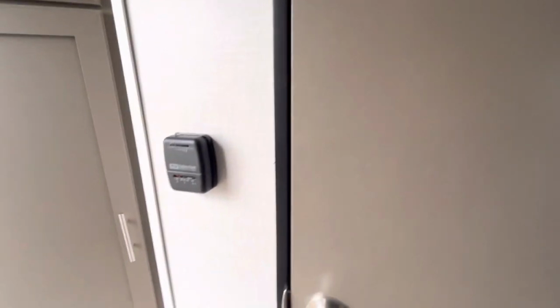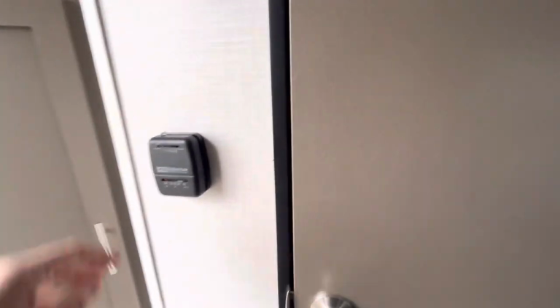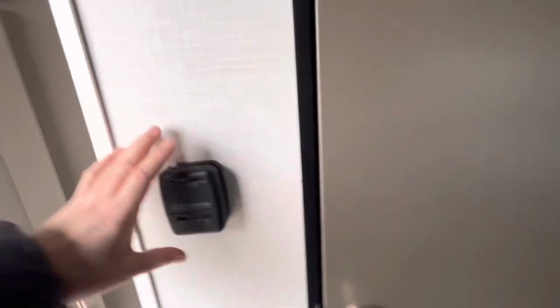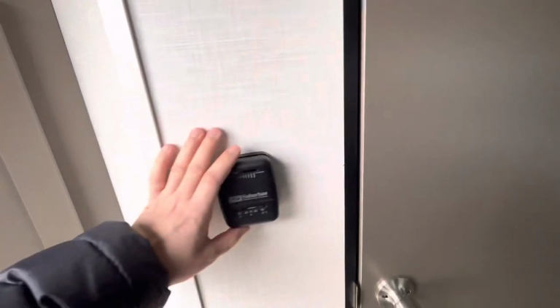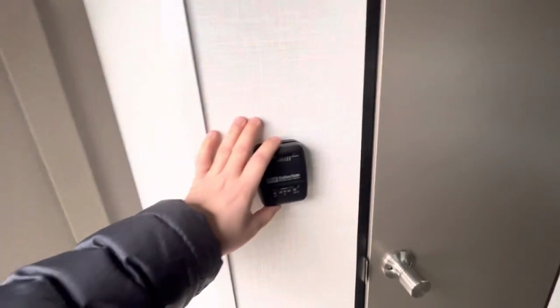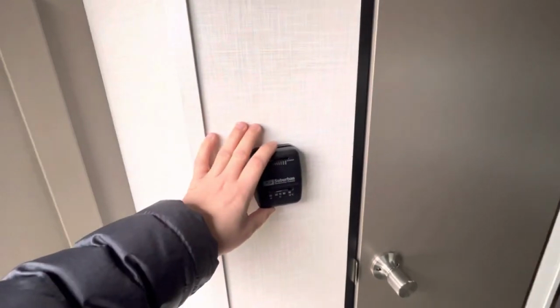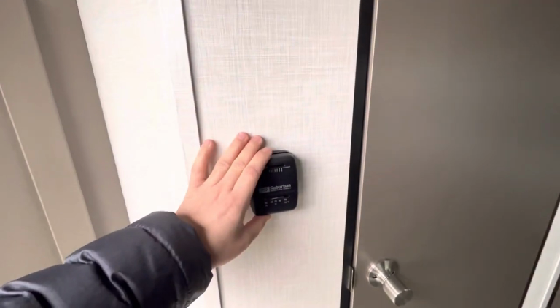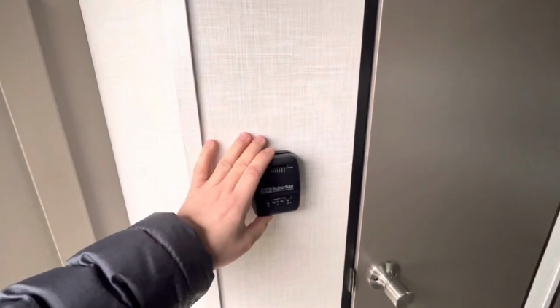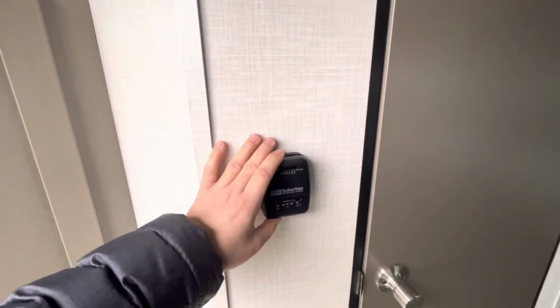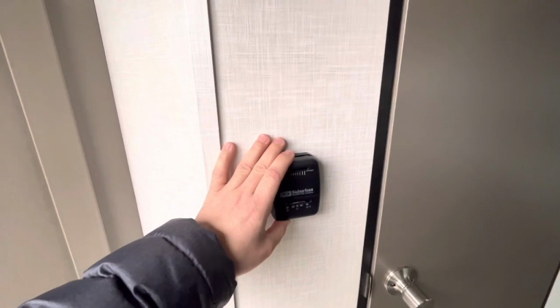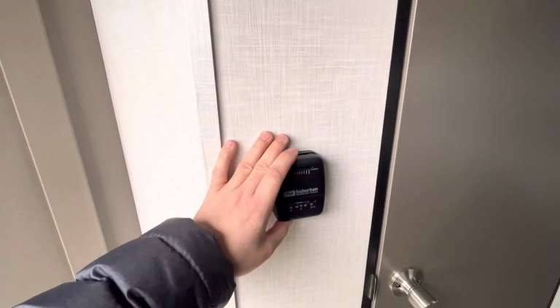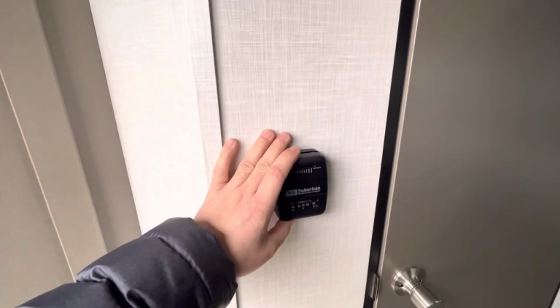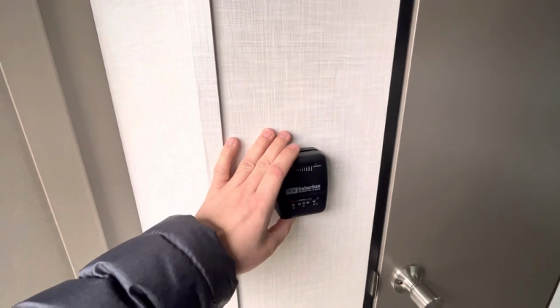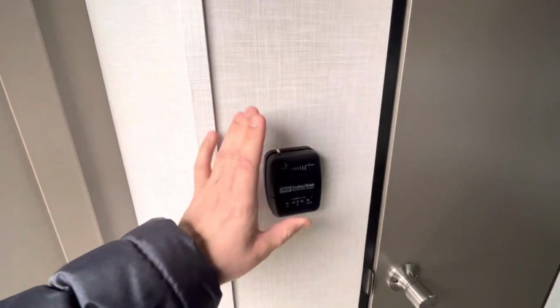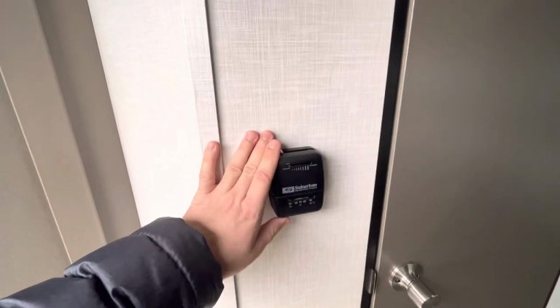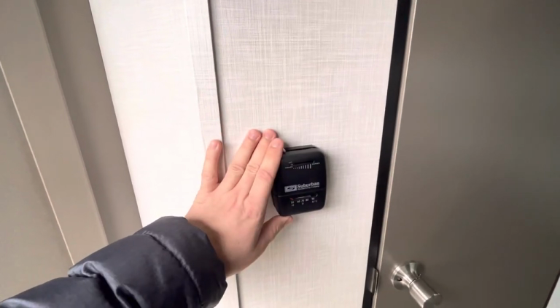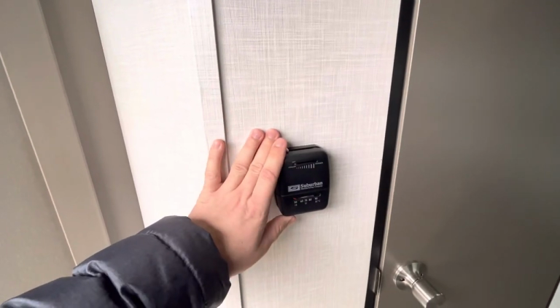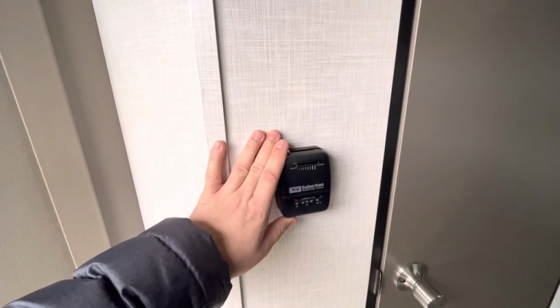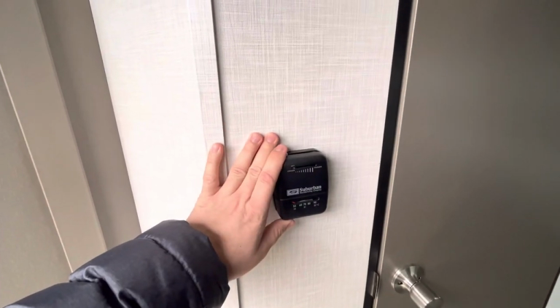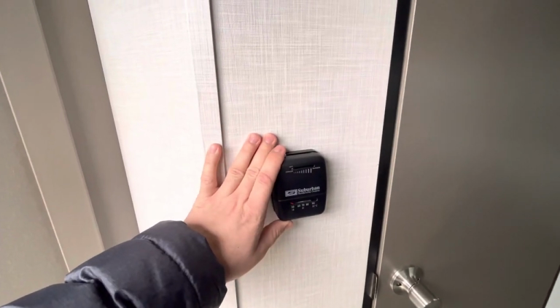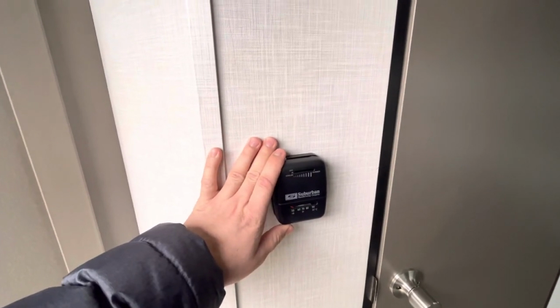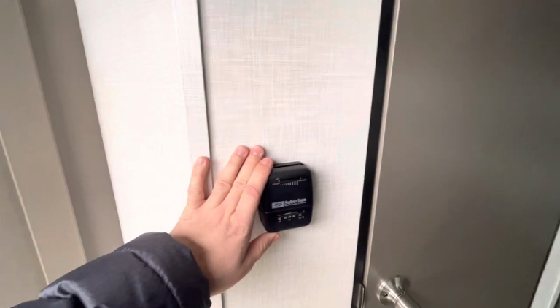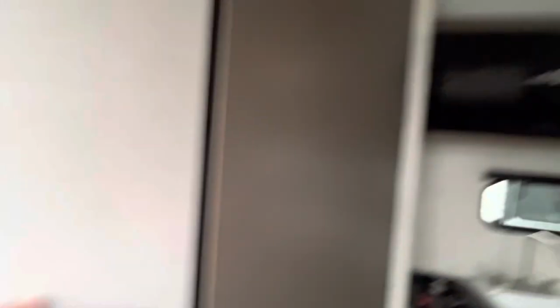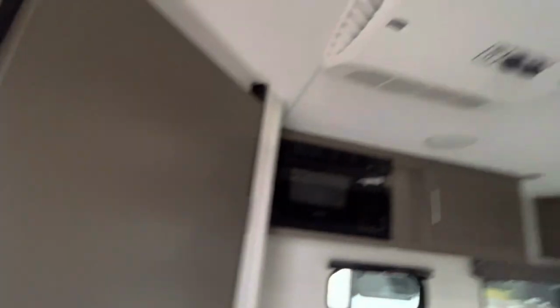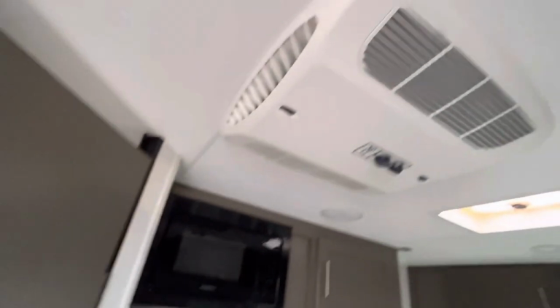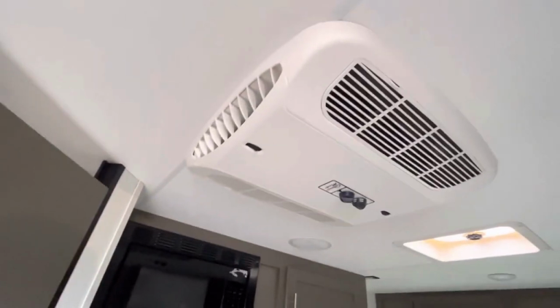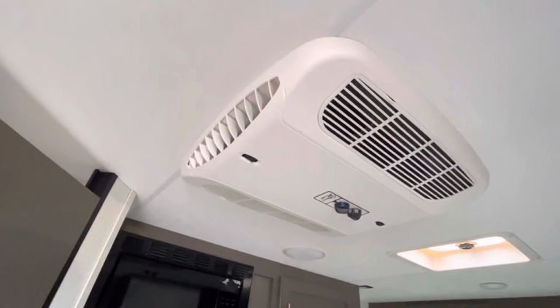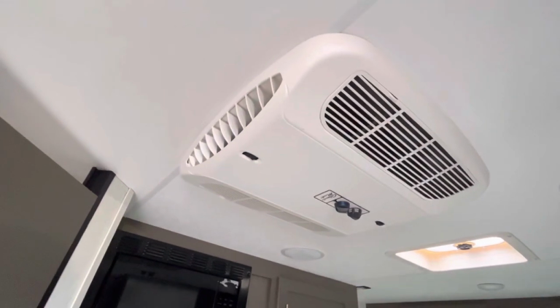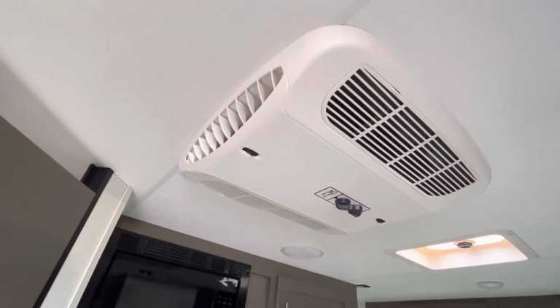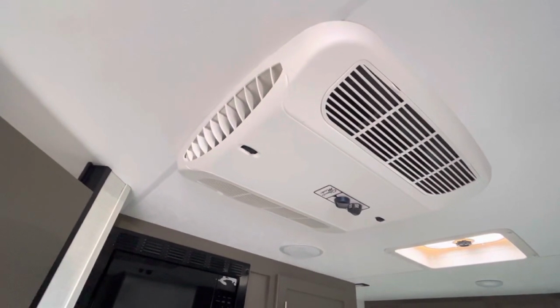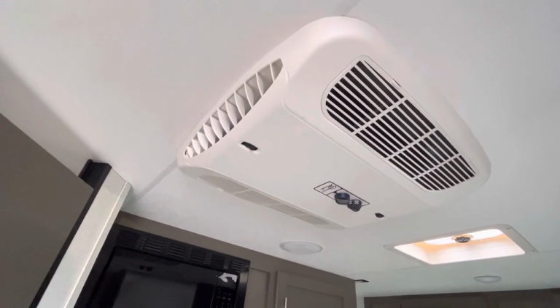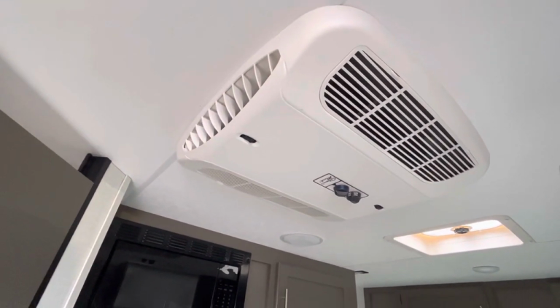You're going to have a propane furnace on this and then a rooftop air conditioner. Right here are the controls for your furnace, and then you can see the controls for your air conditioner.